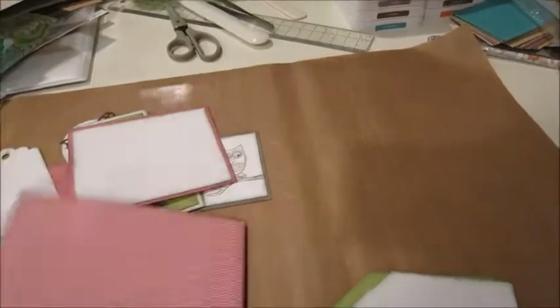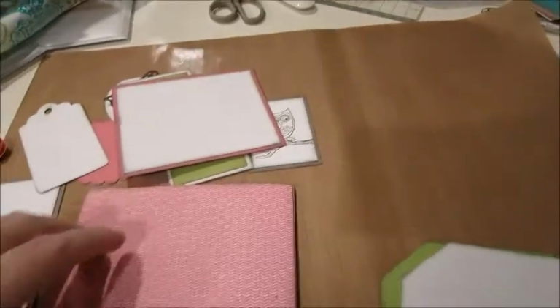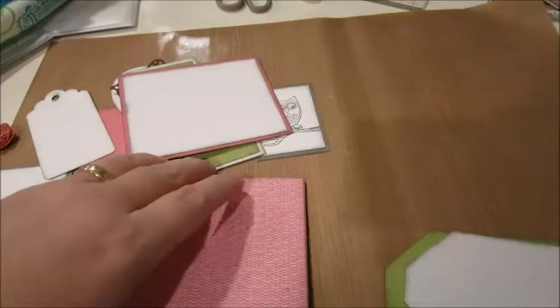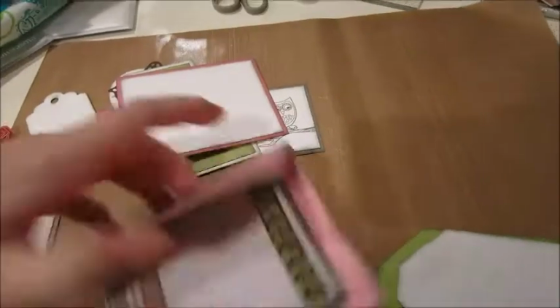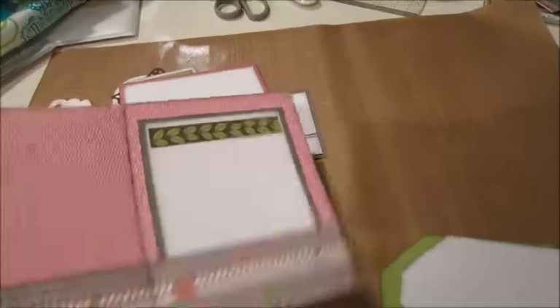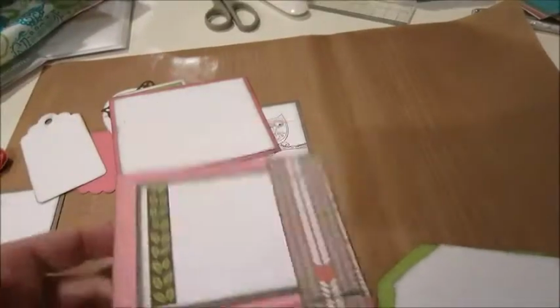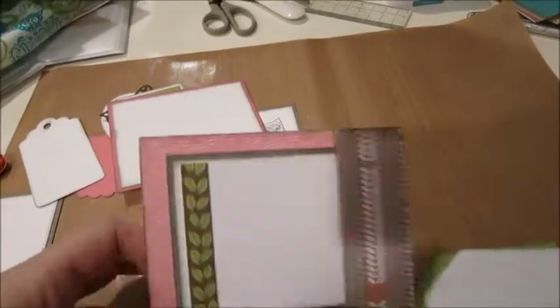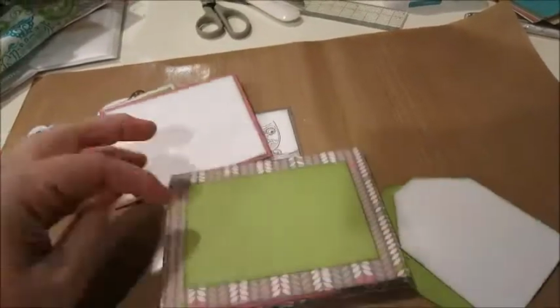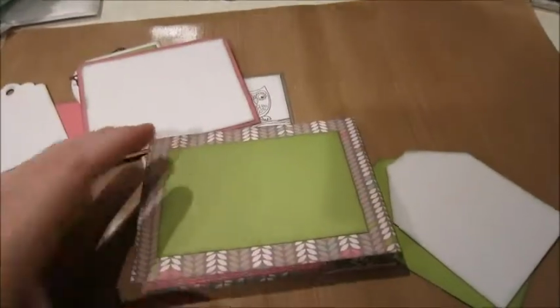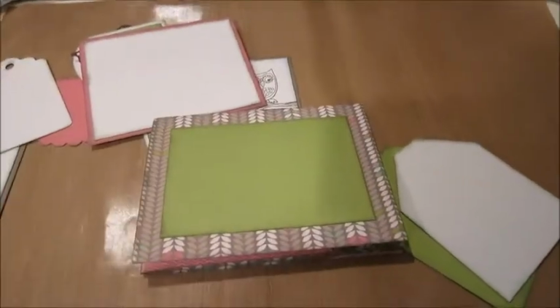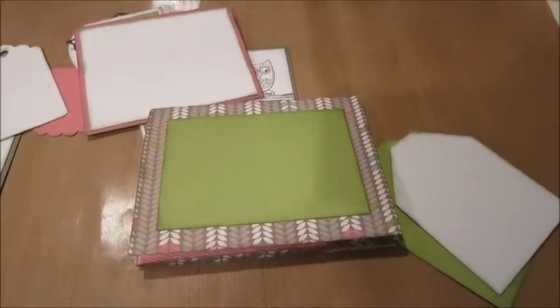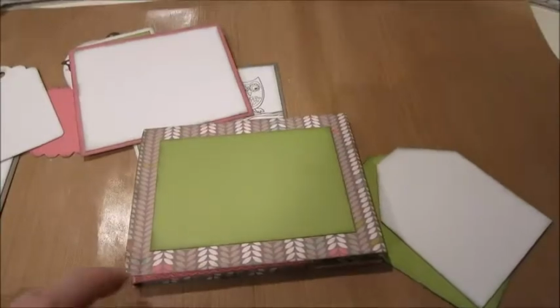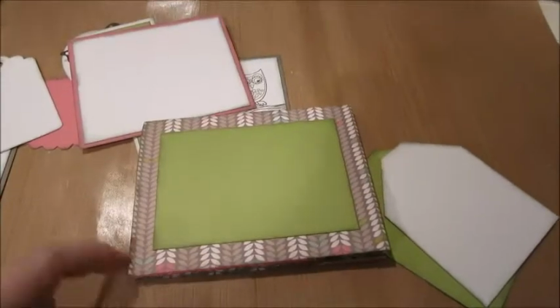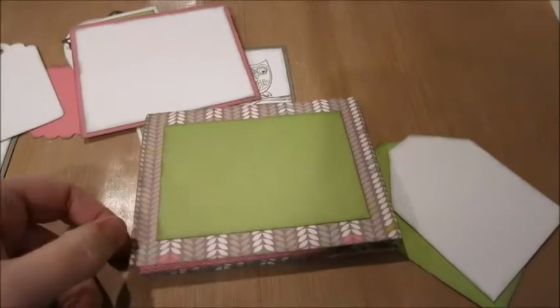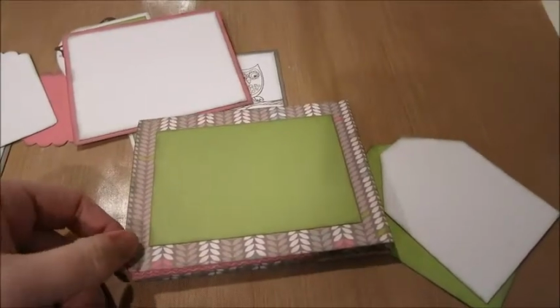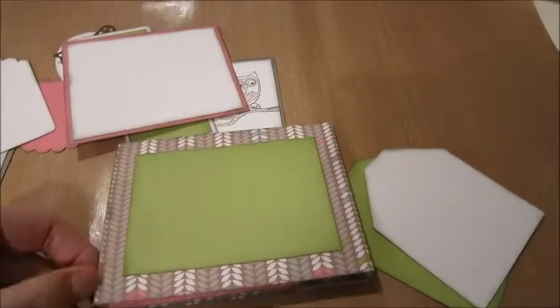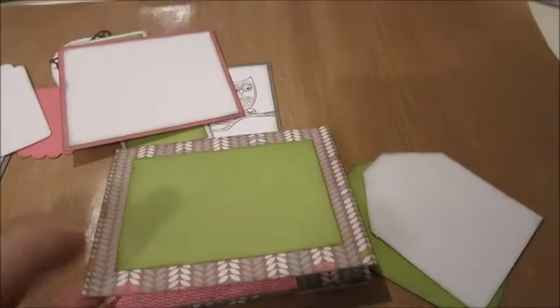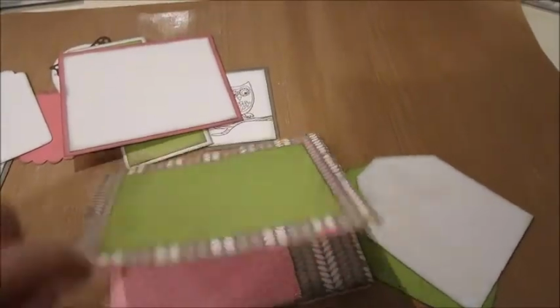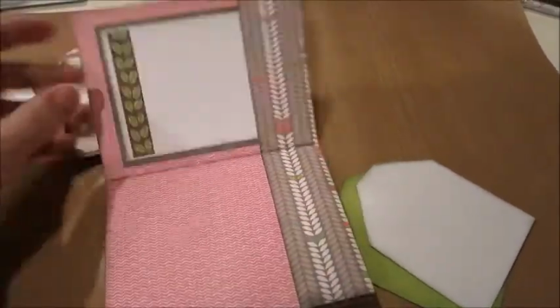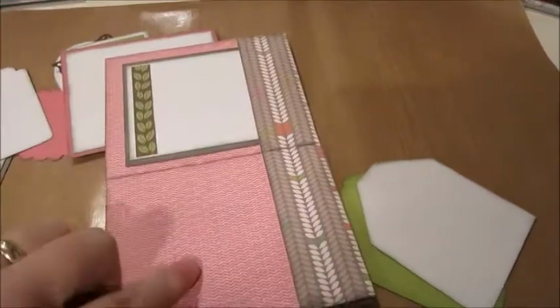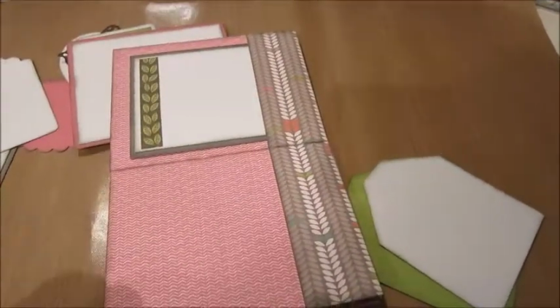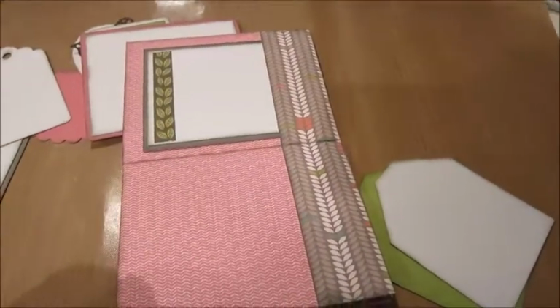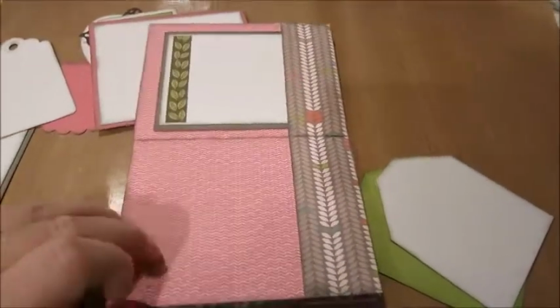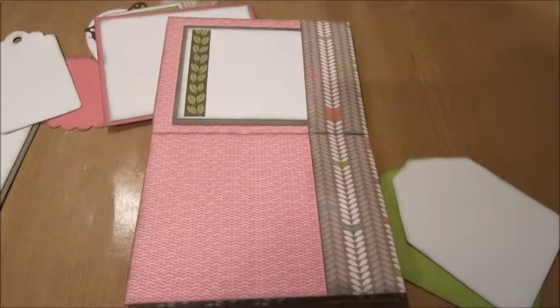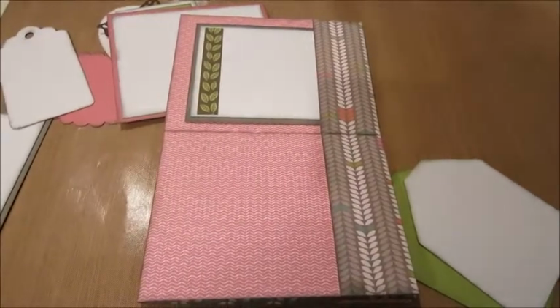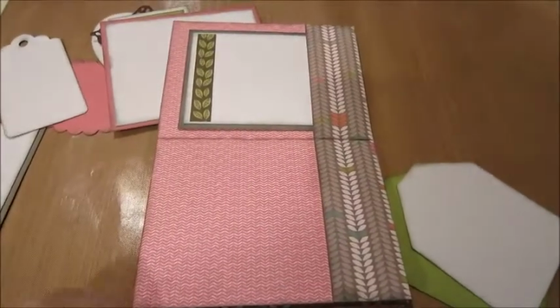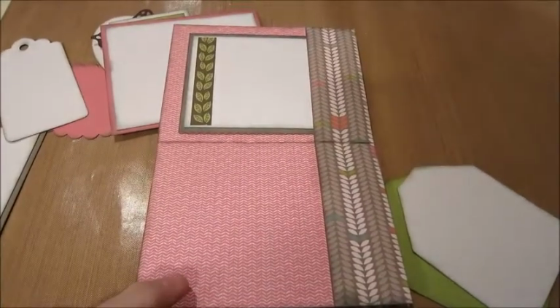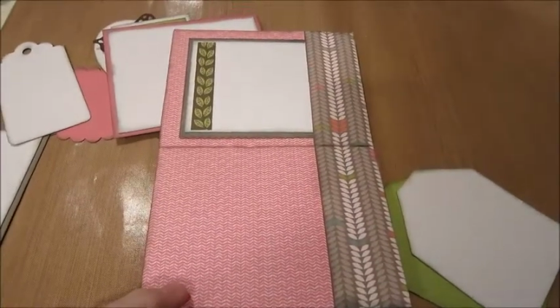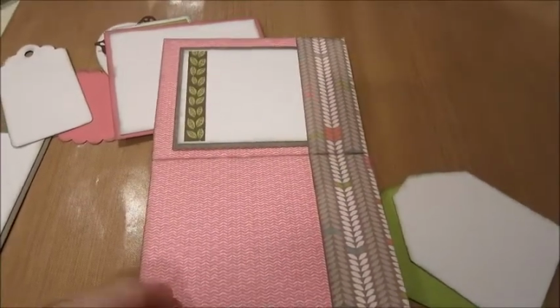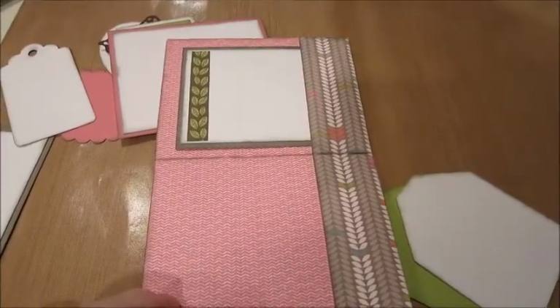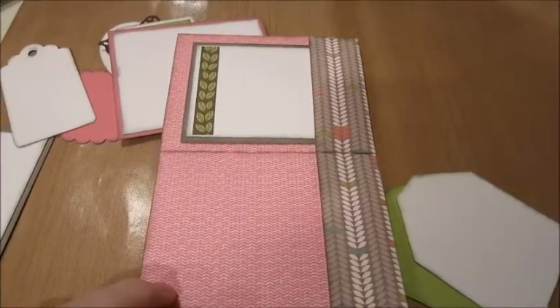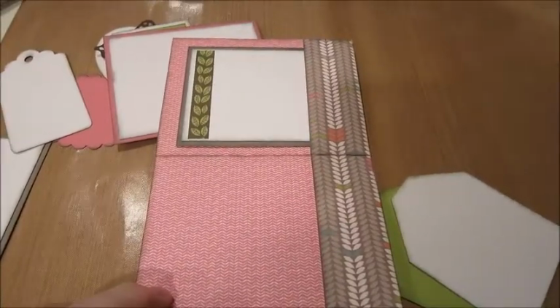And then that's the back. So basically that's the little mini album. I'm doing just the piece of Lollidoodle for the mini album, and that will be for free.